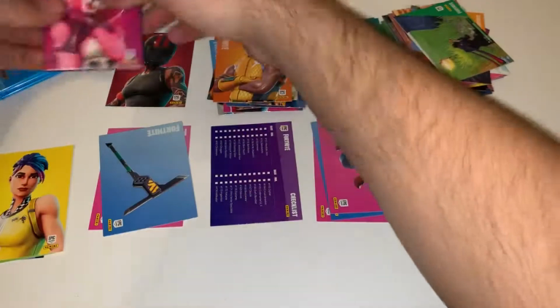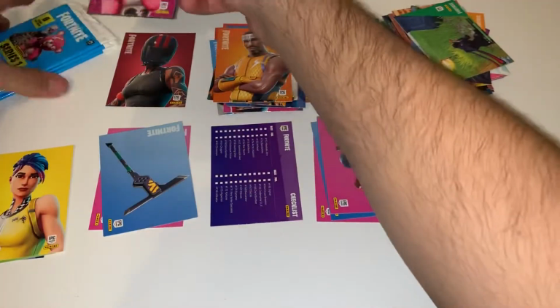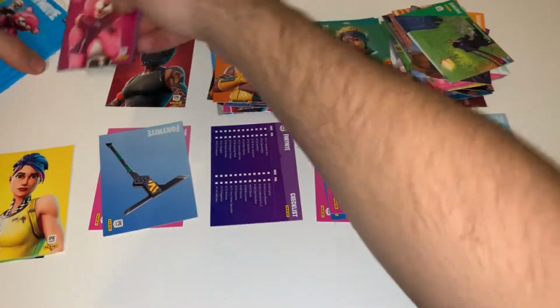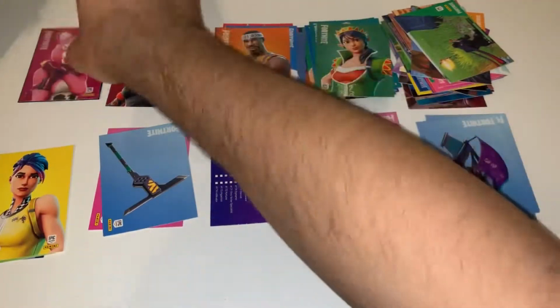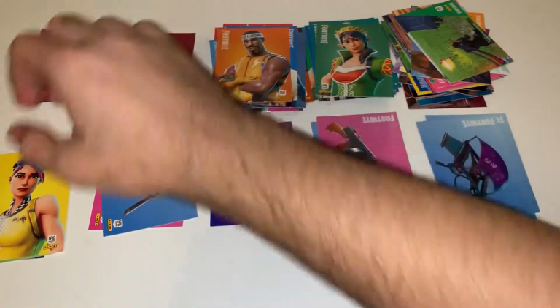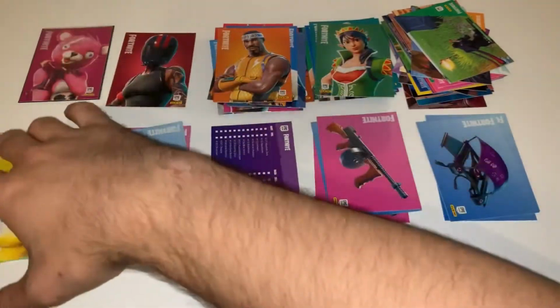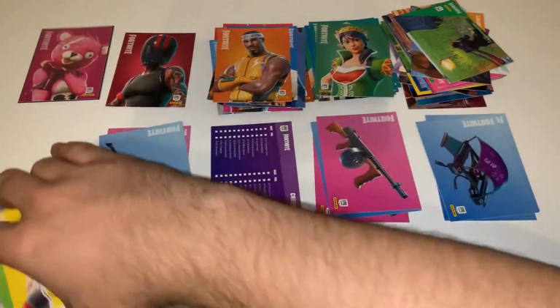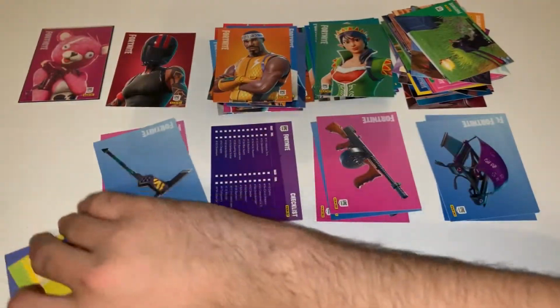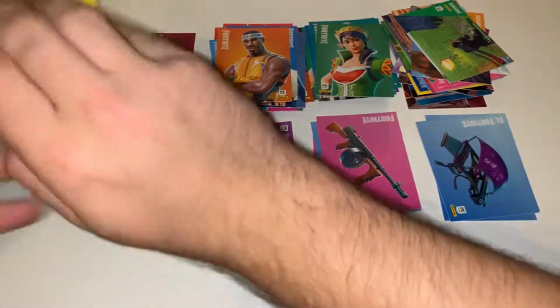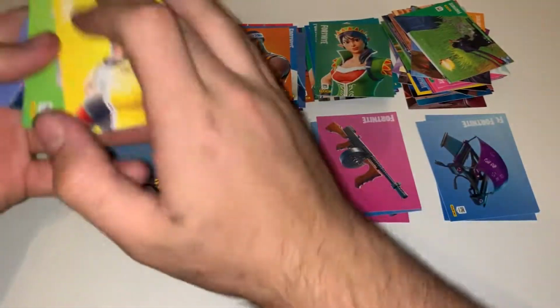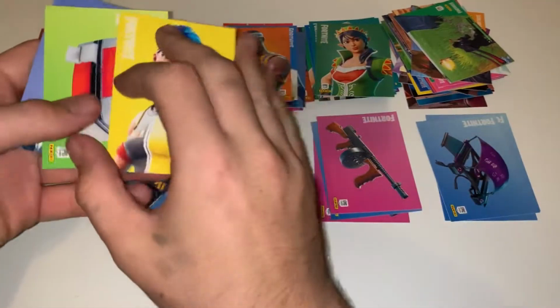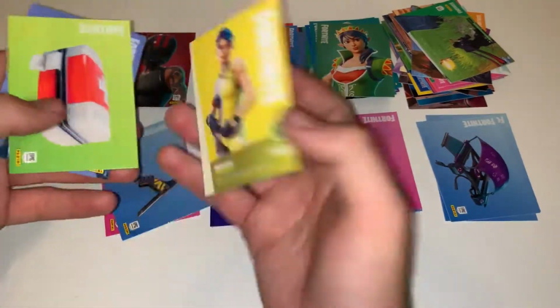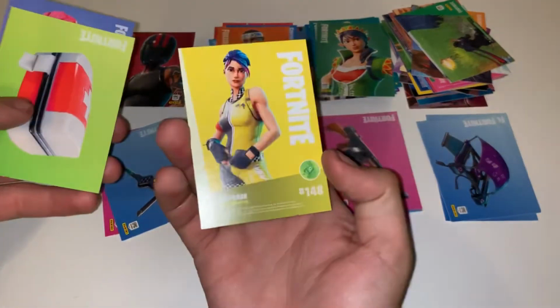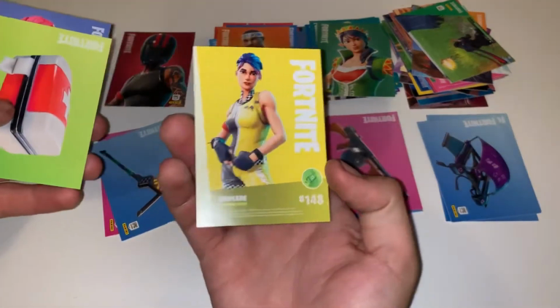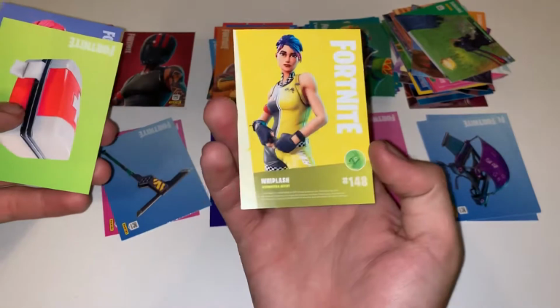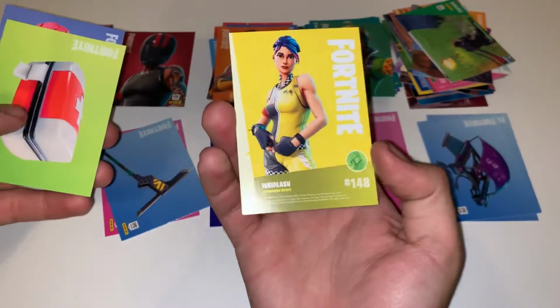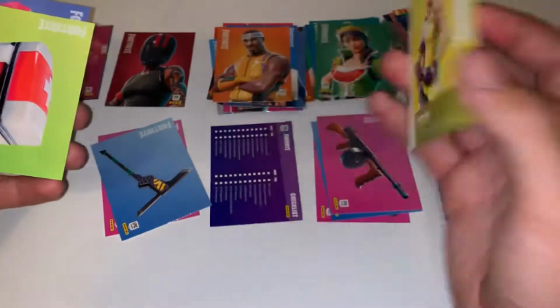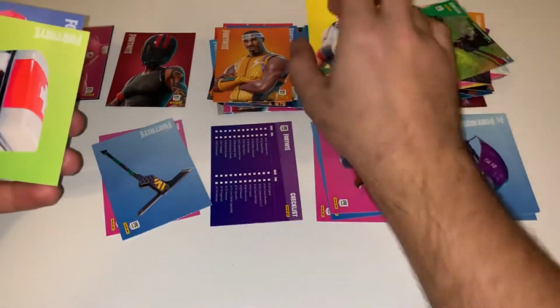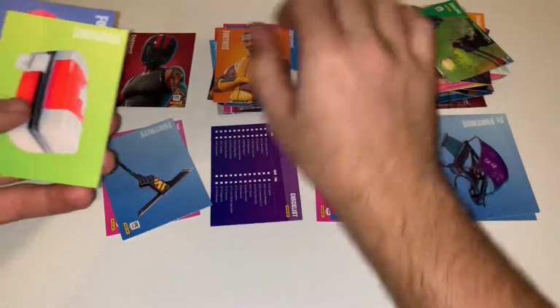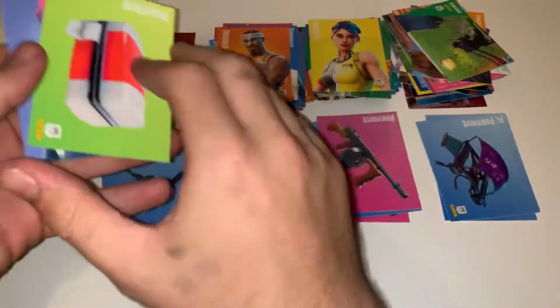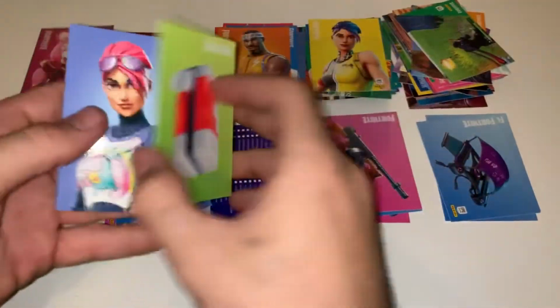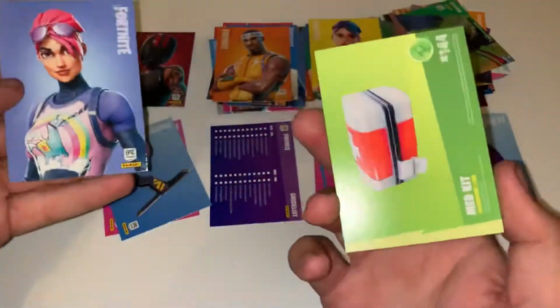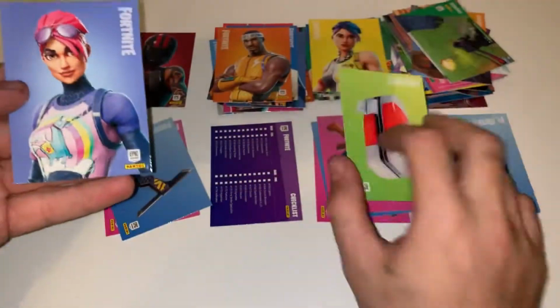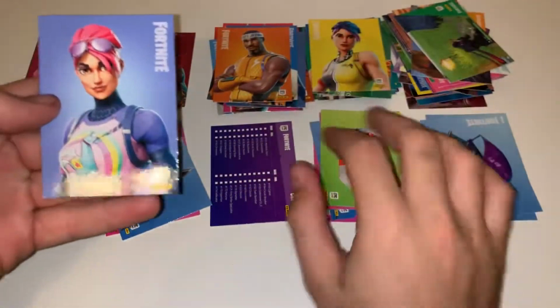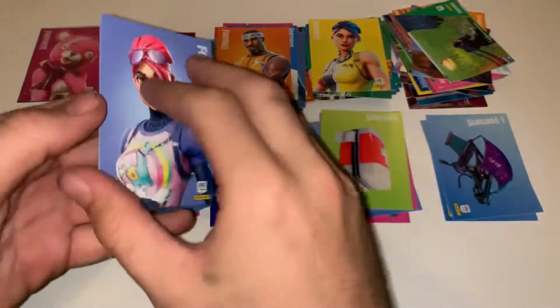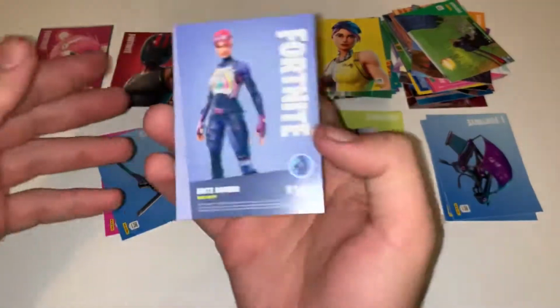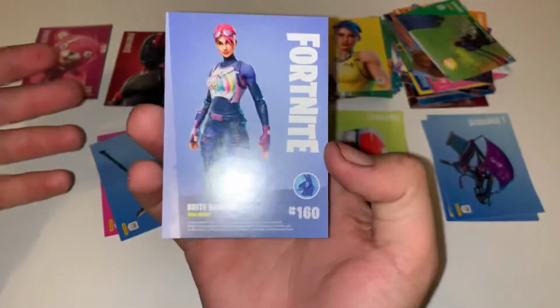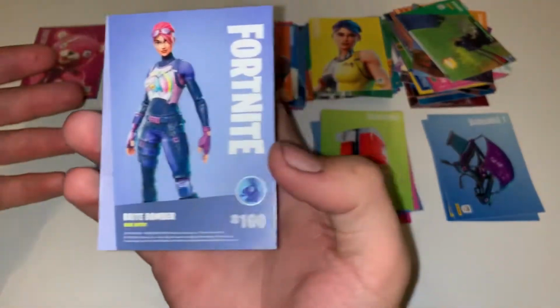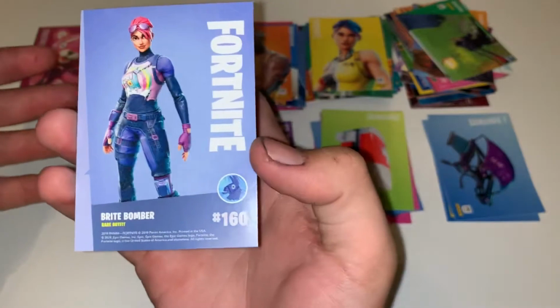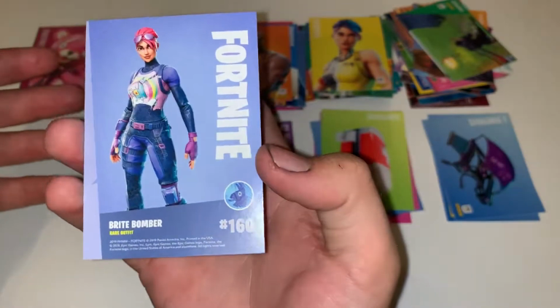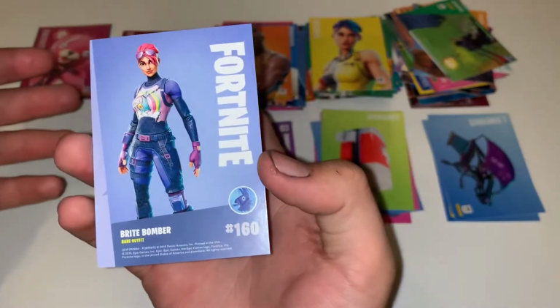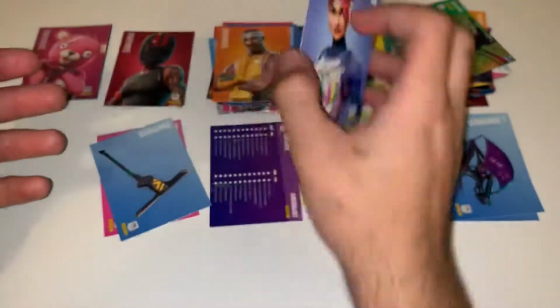Let's go back through the rest of these. We got Whiplash uncommon, we got a First Aid Kit — you can't ever go wrong with a First Aid Kit — and we got Bright Bomber rare.